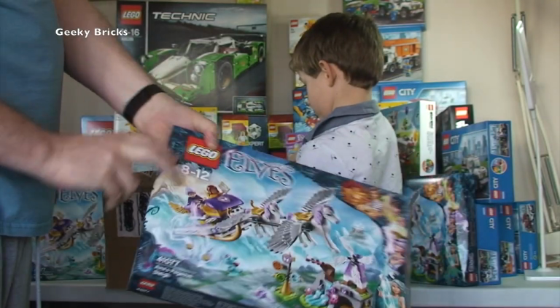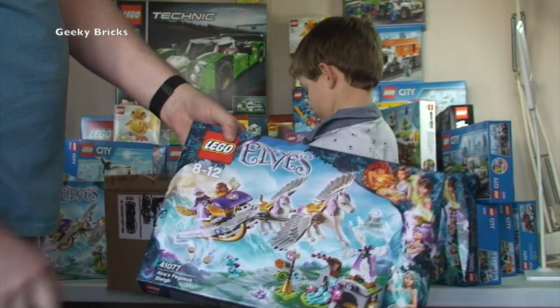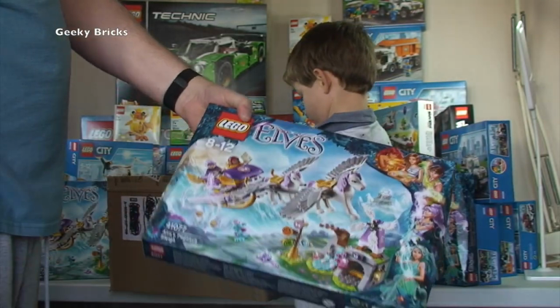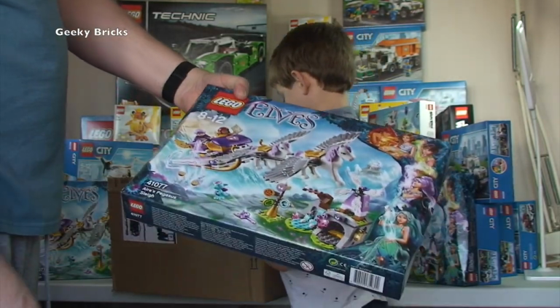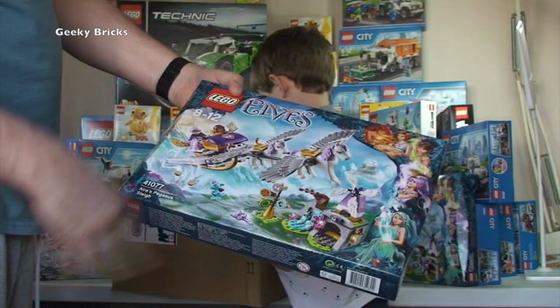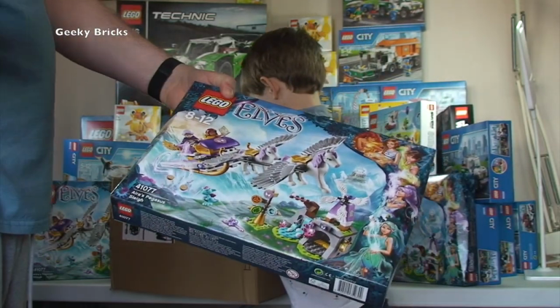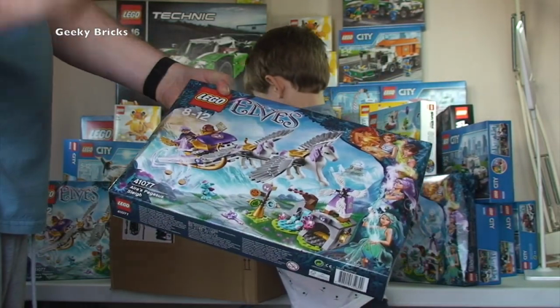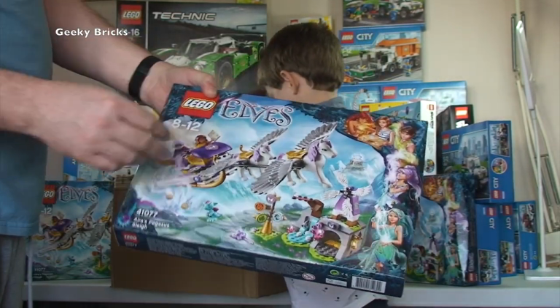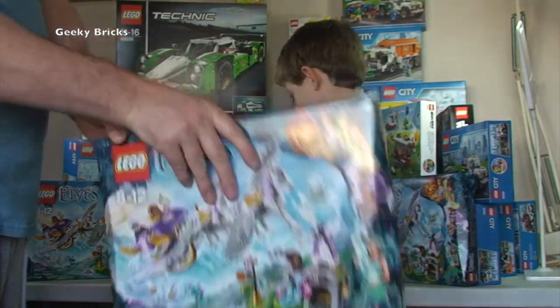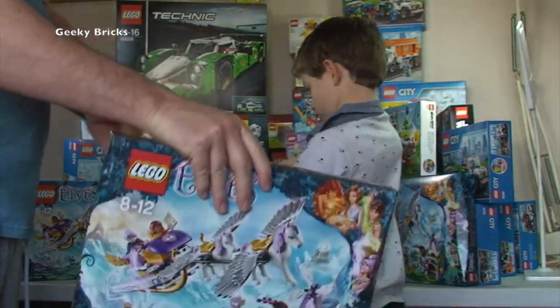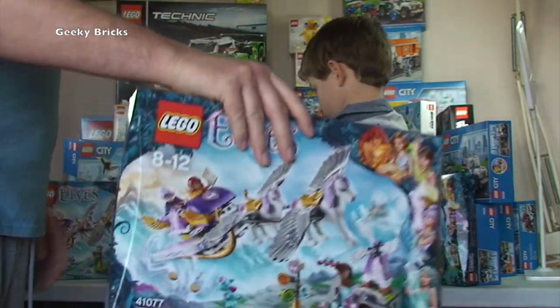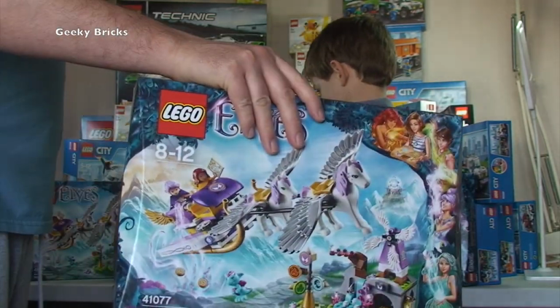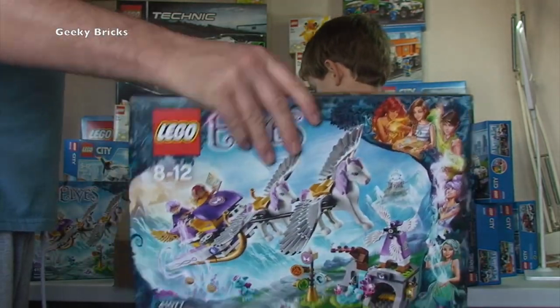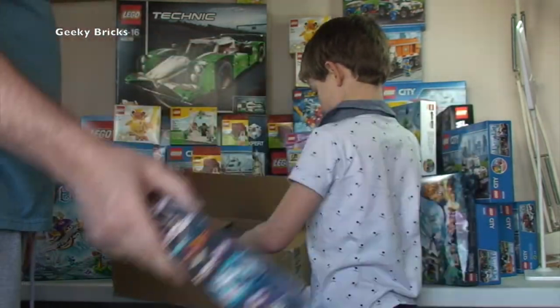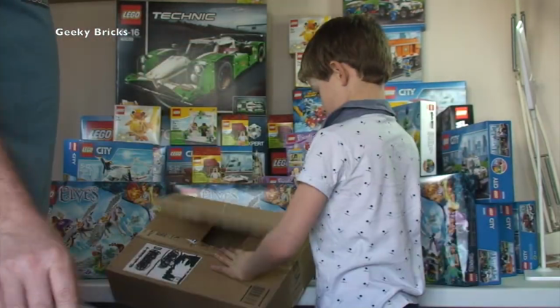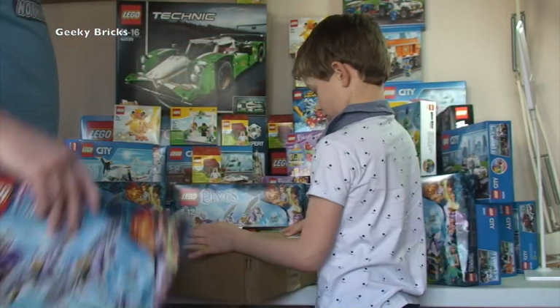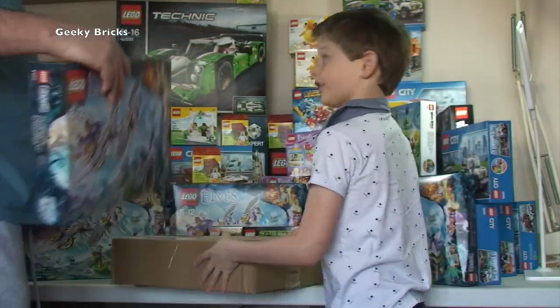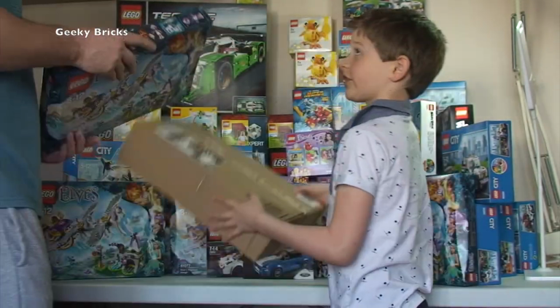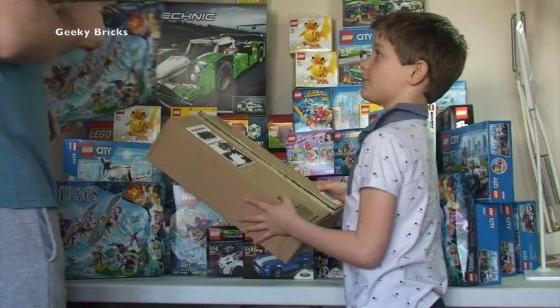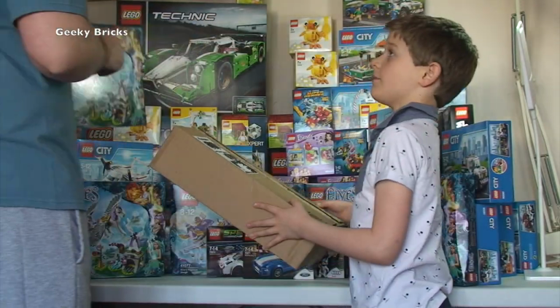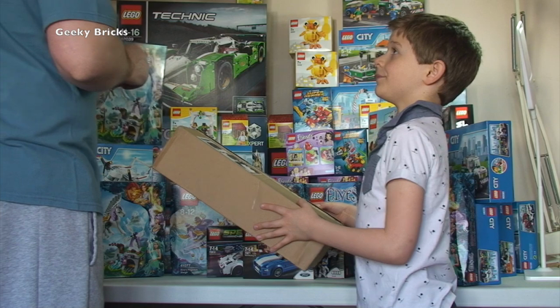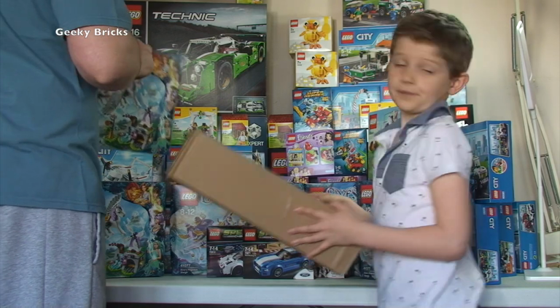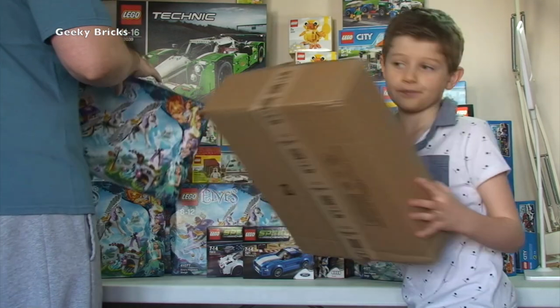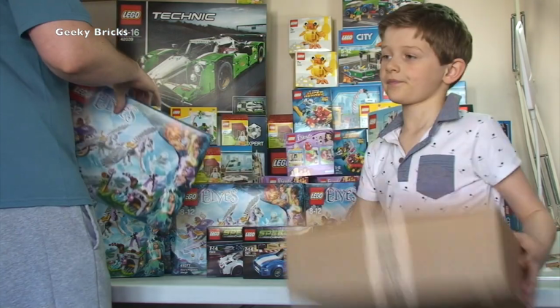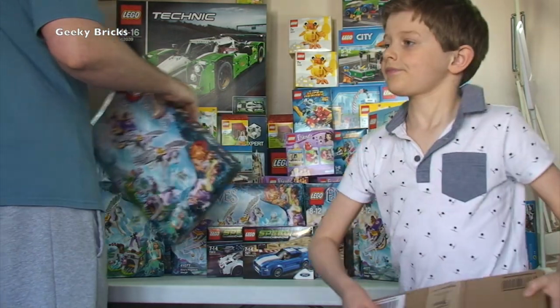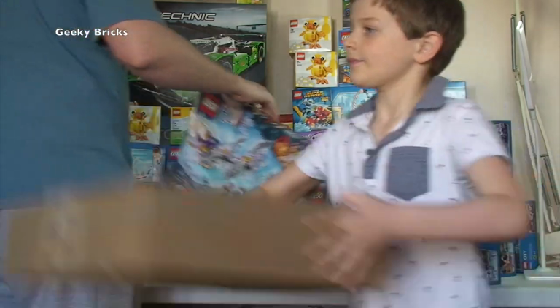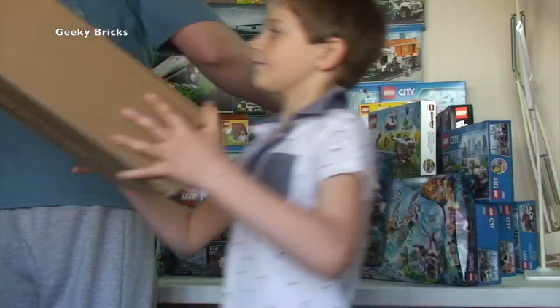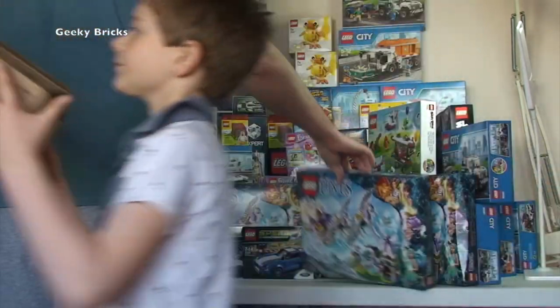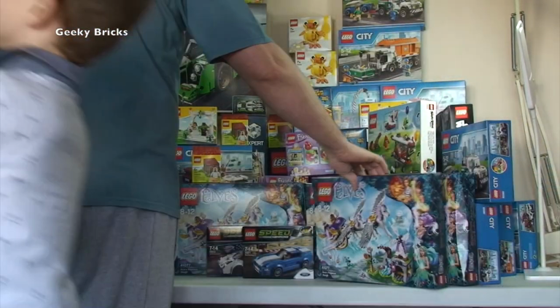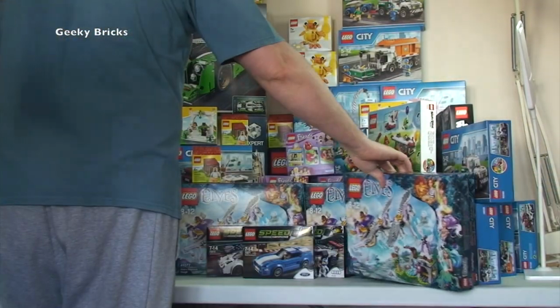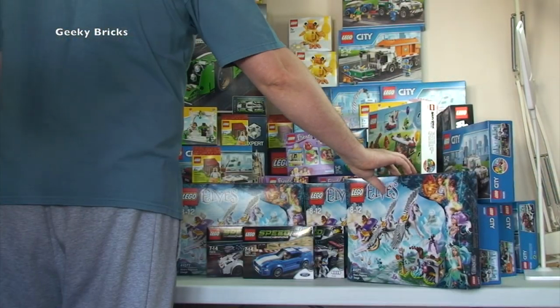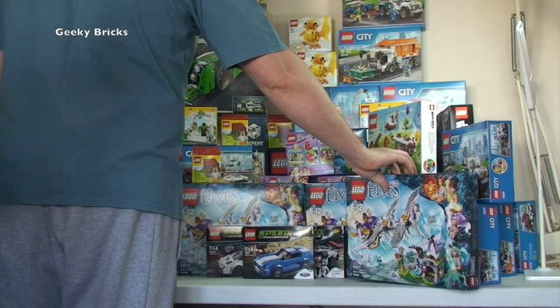The extra box found under the table contains the Pegasus Sleigh again - another one of those. That one is a keeper.